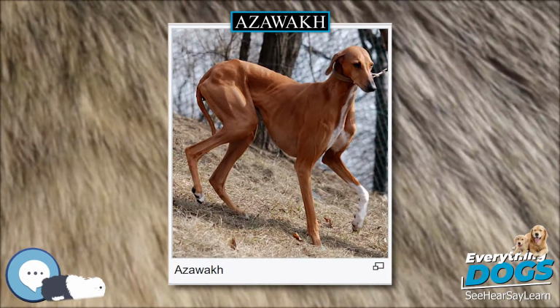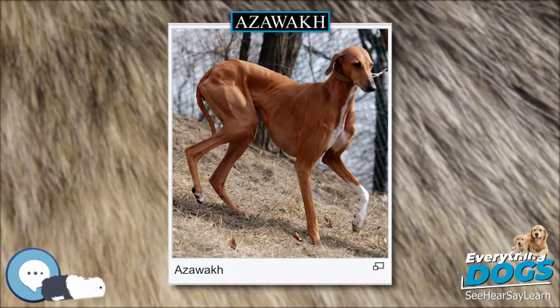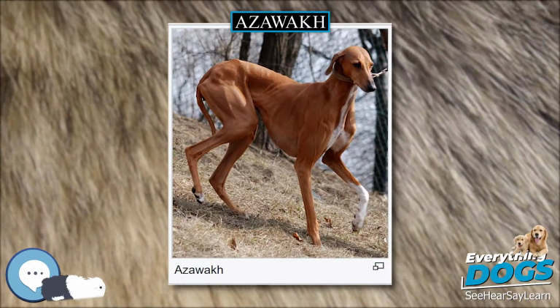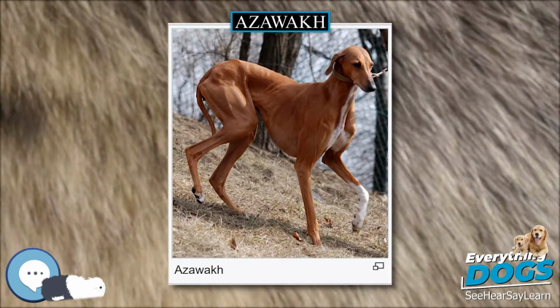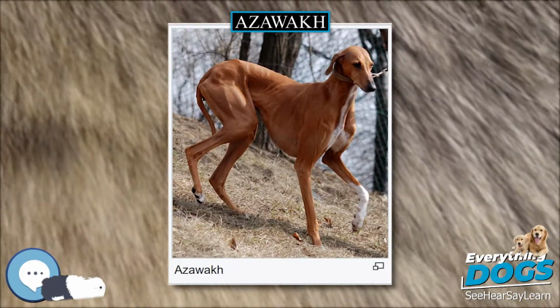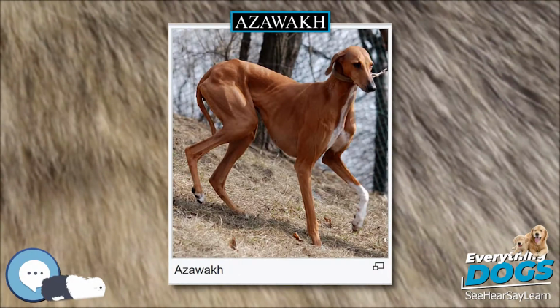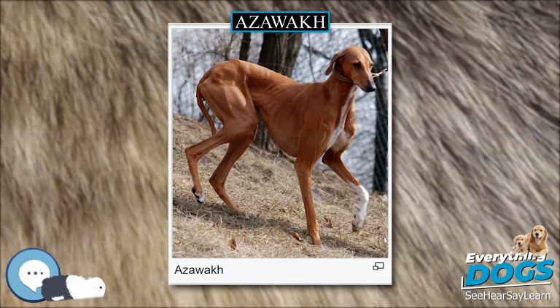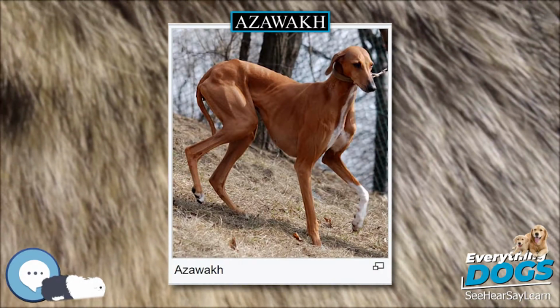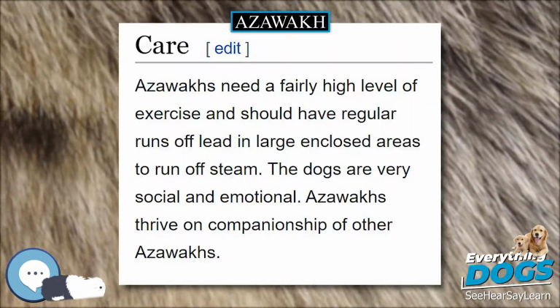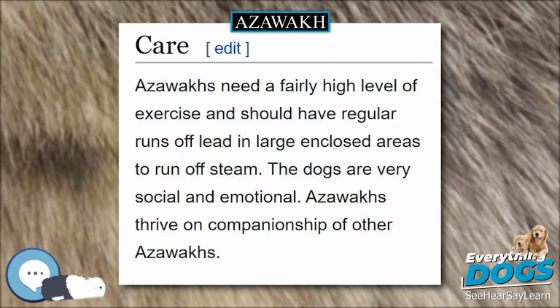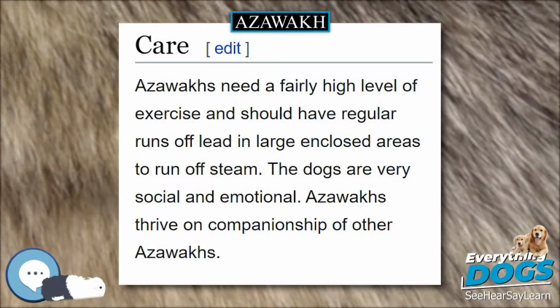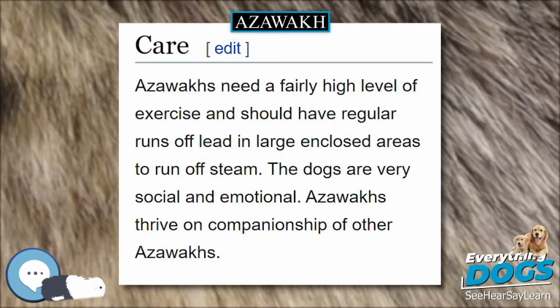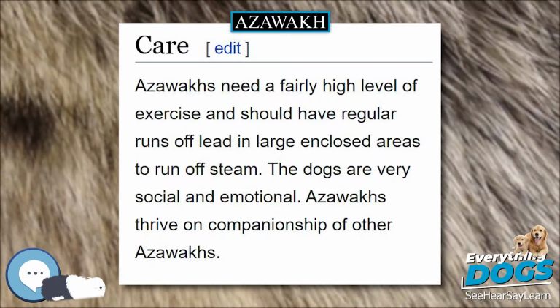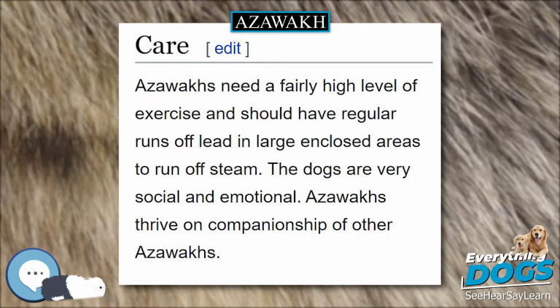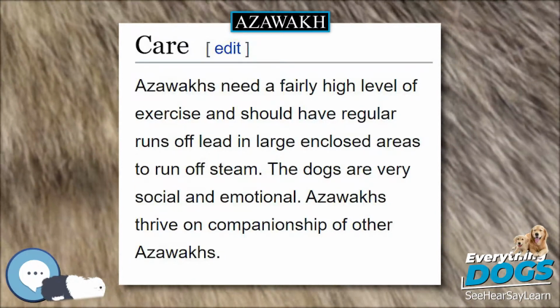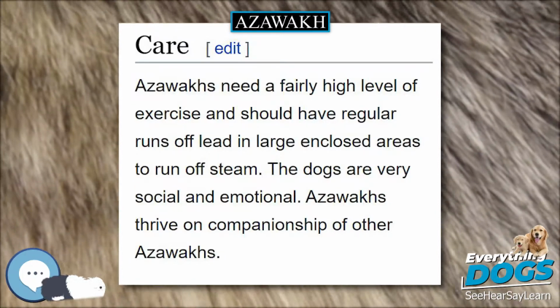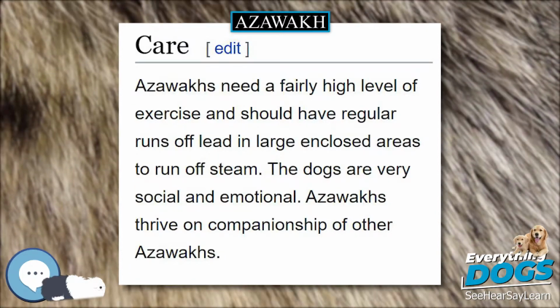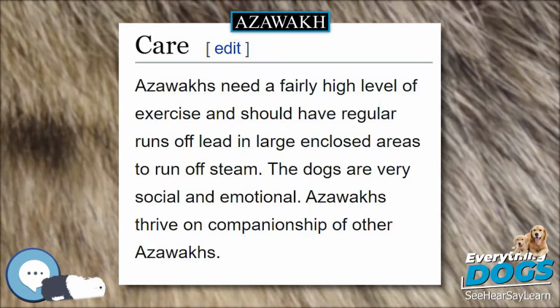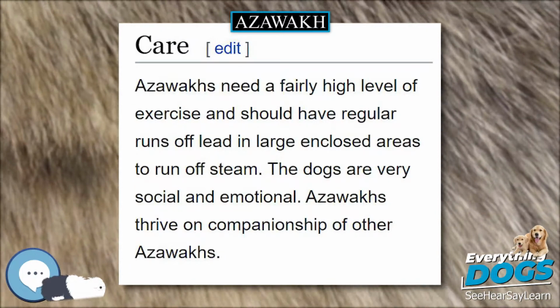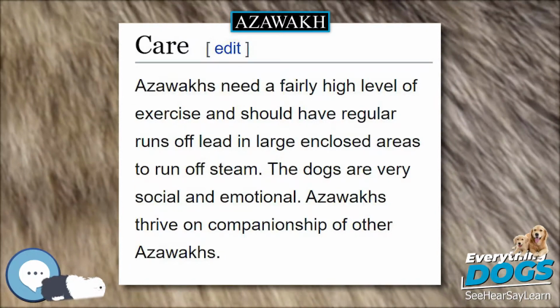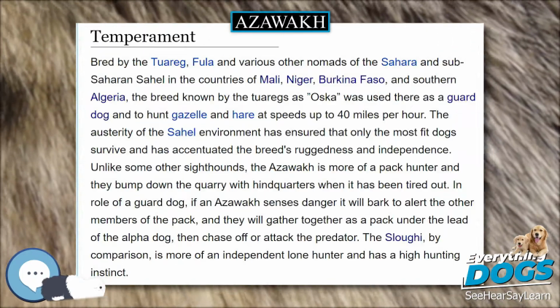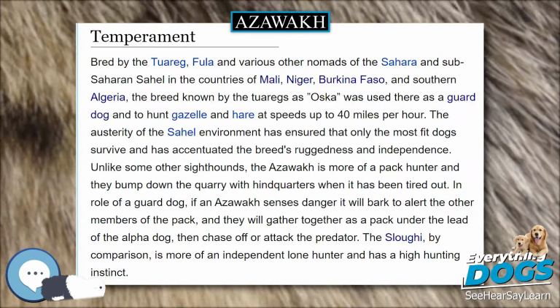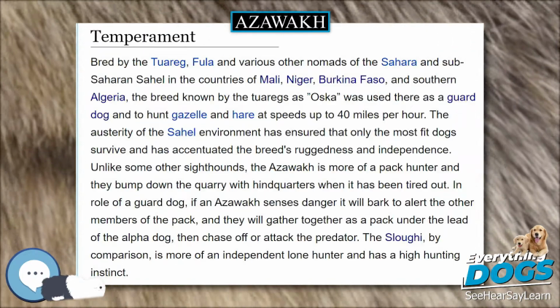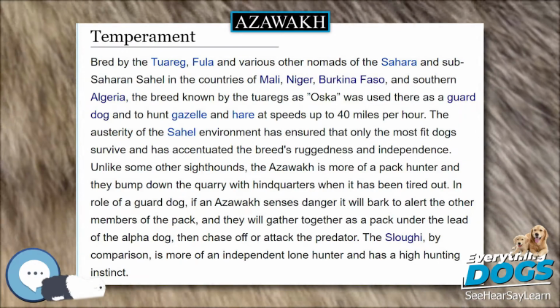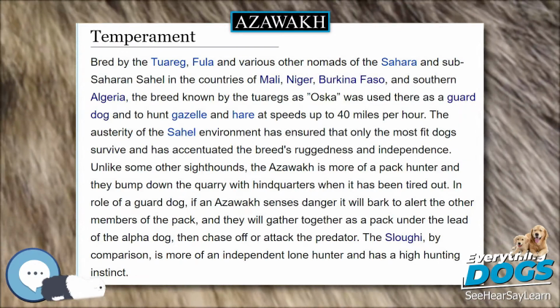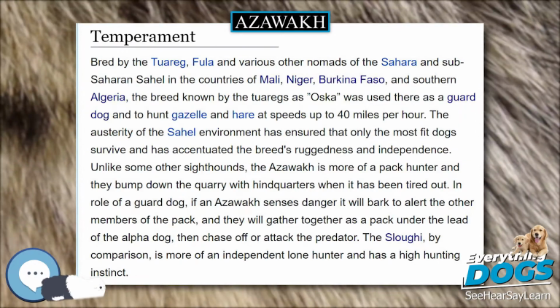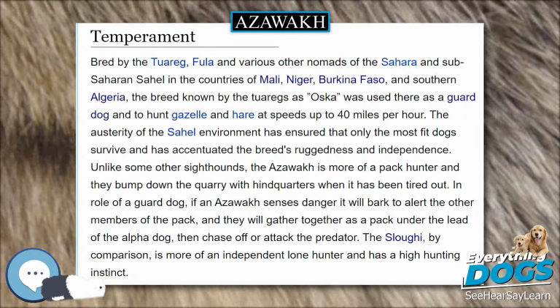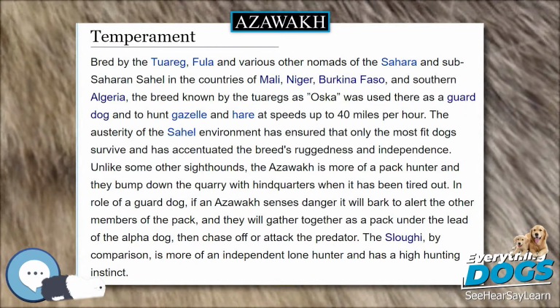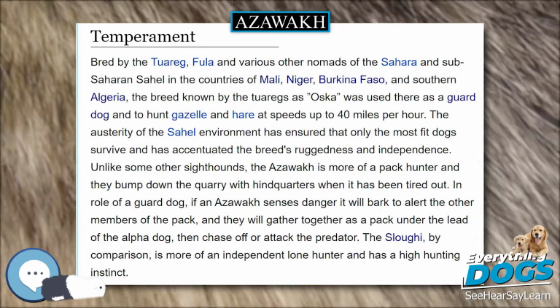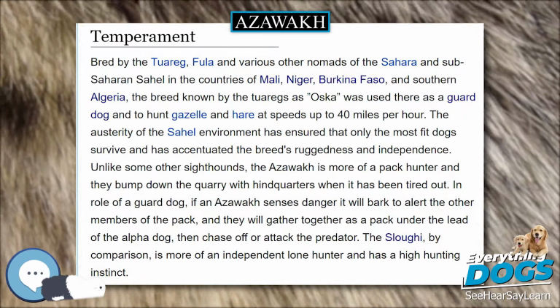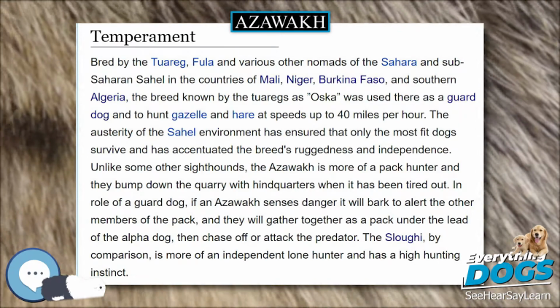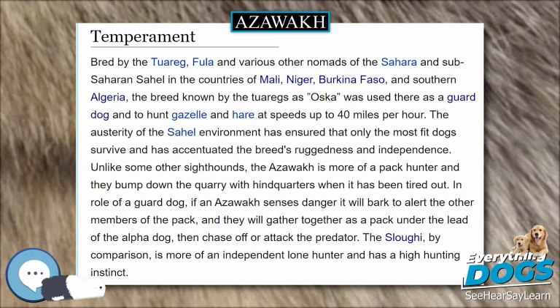Reproduction: Like the Basenji and Tibetan Mastiff, the Azawak often has a single annual estrus. Unassisted birth of healthy puppies is normal. Litter sizes are usually from 4 to 6 puppies, but litters as small as 1 and as large as 10 occur.